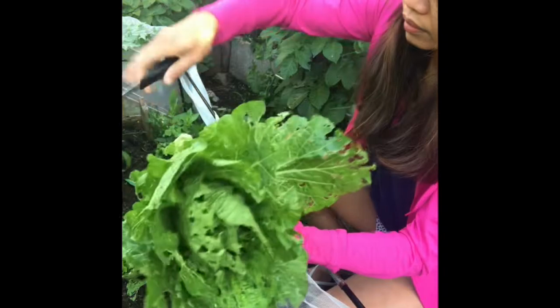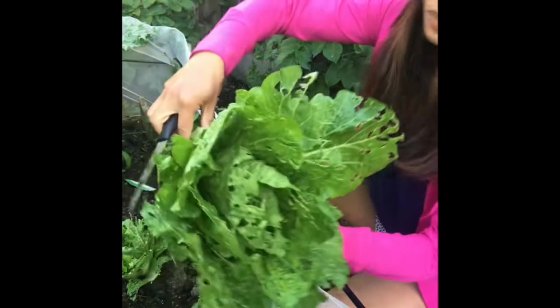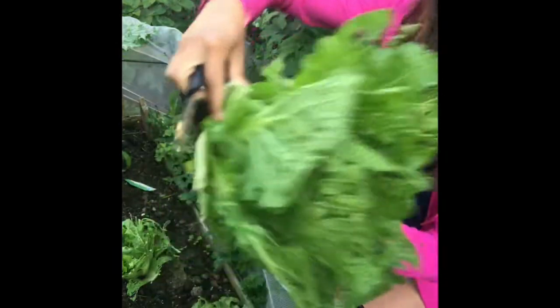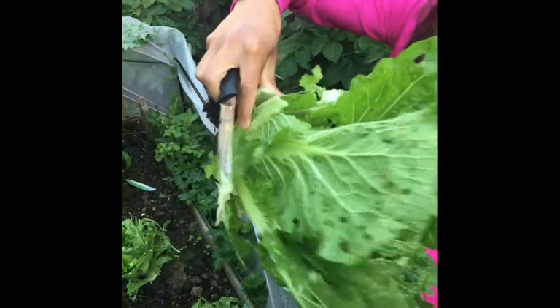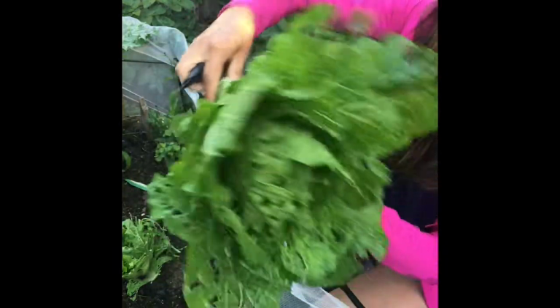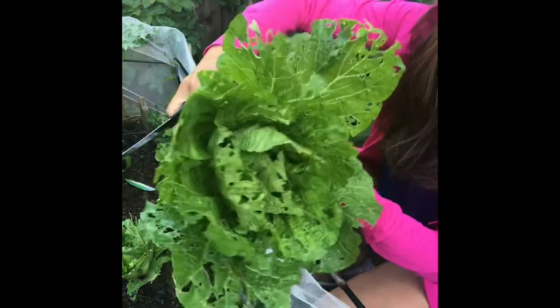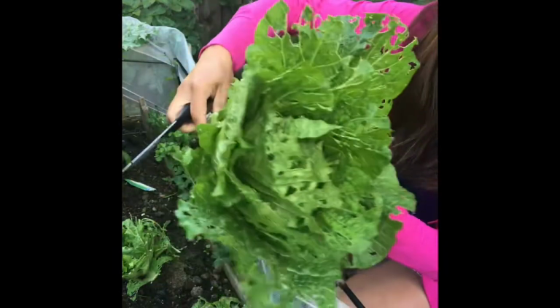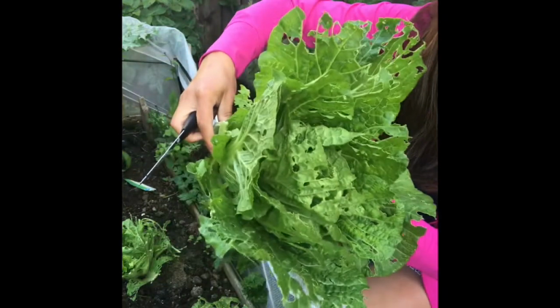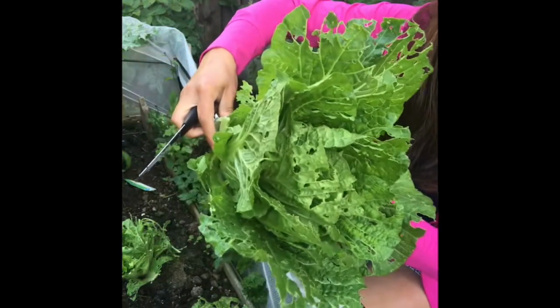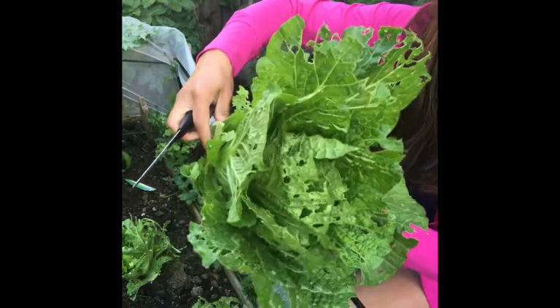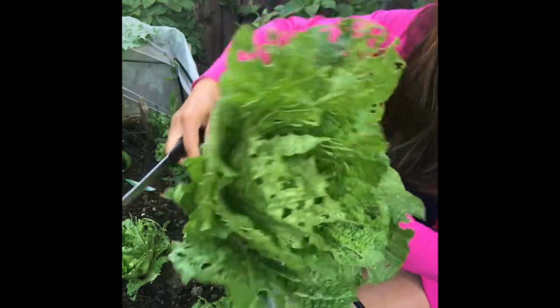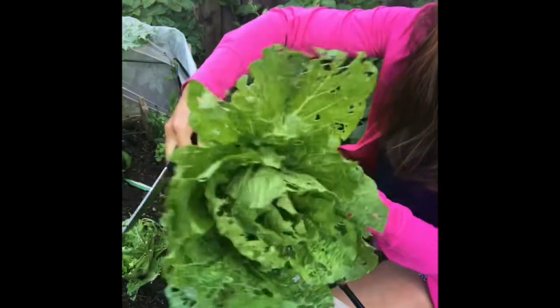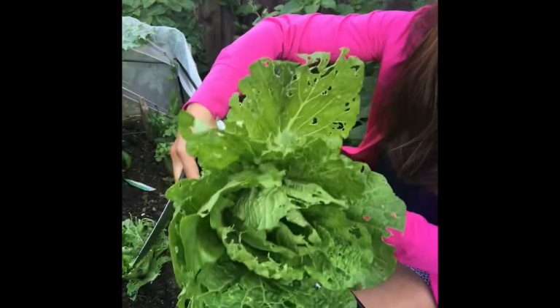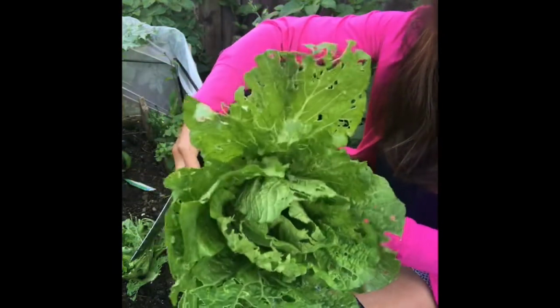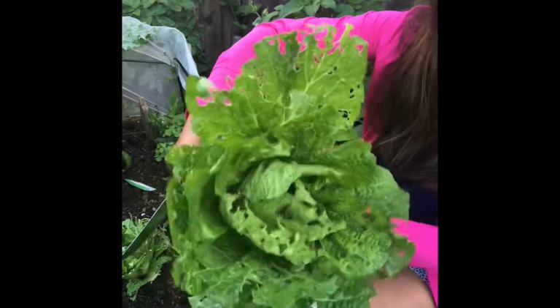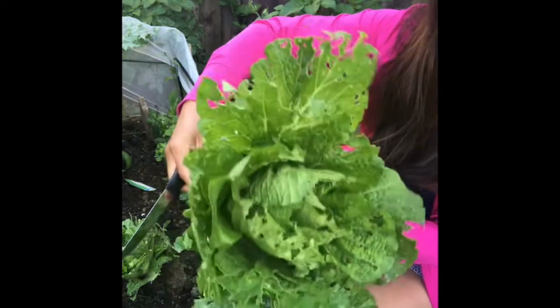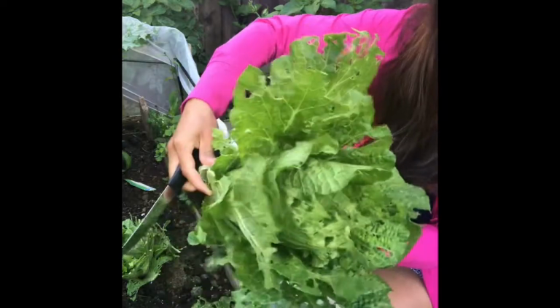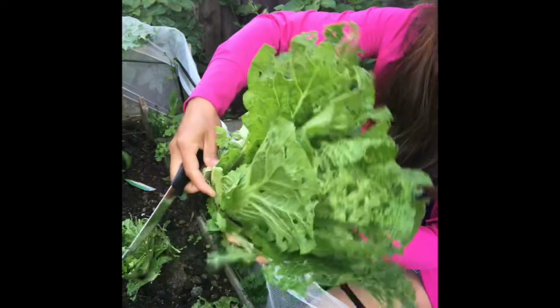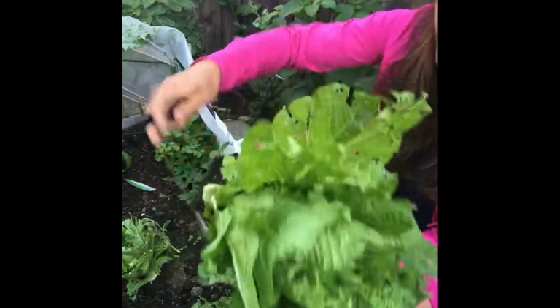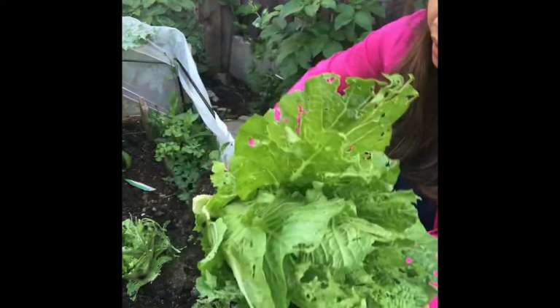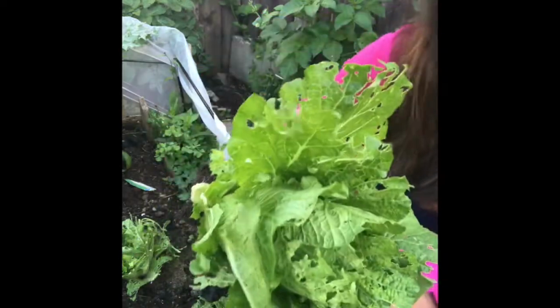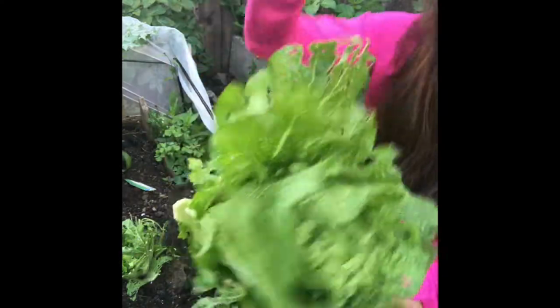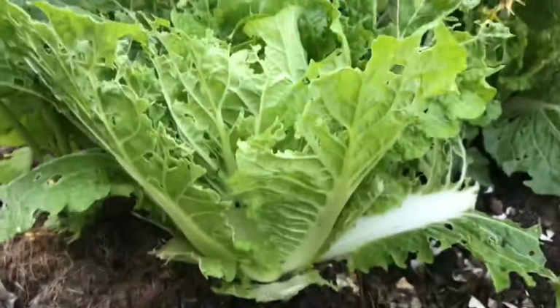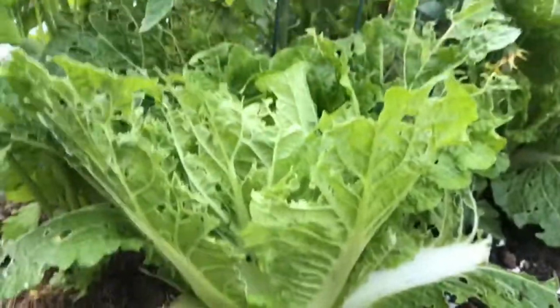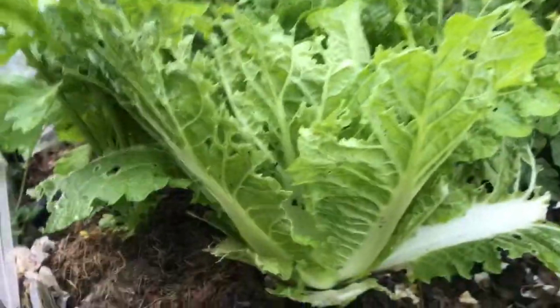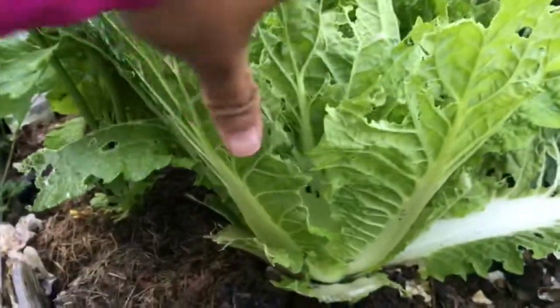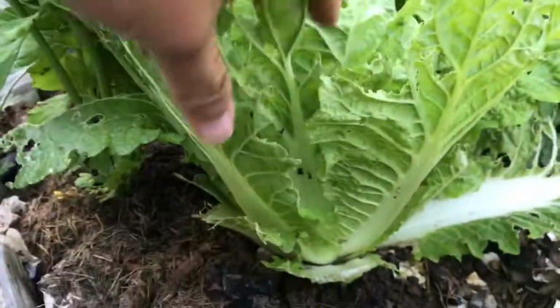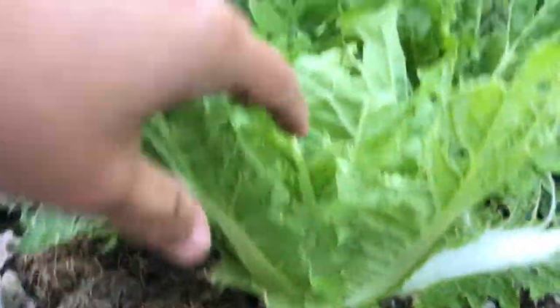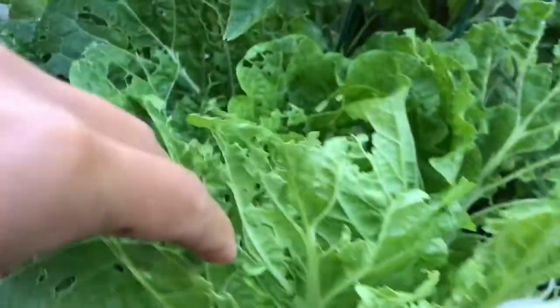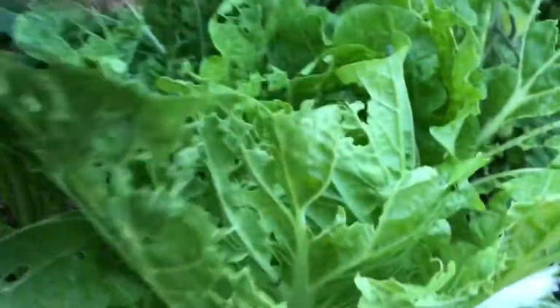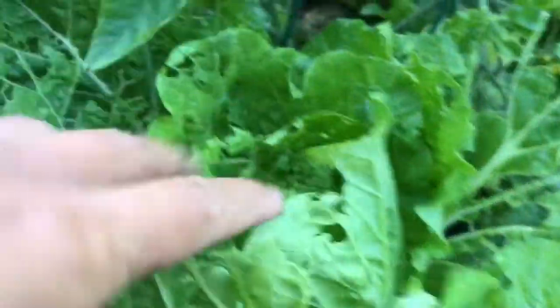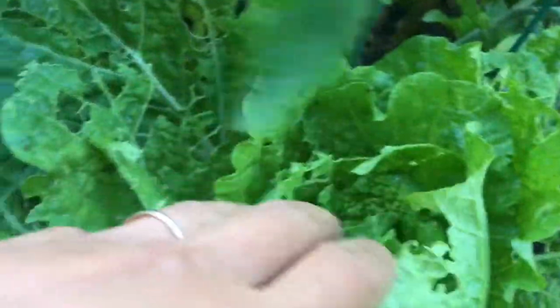Look how big it is! That's how big the king cabbage is. Maybe this one I will harvest too.